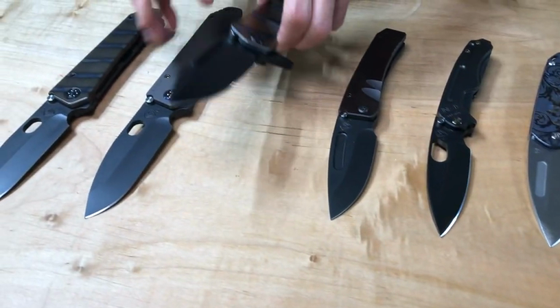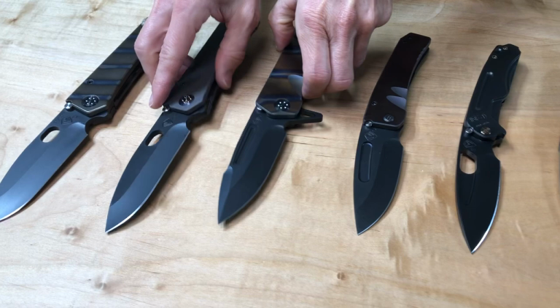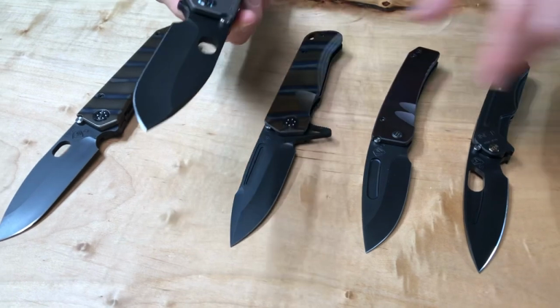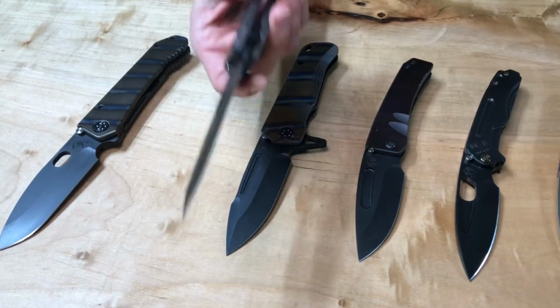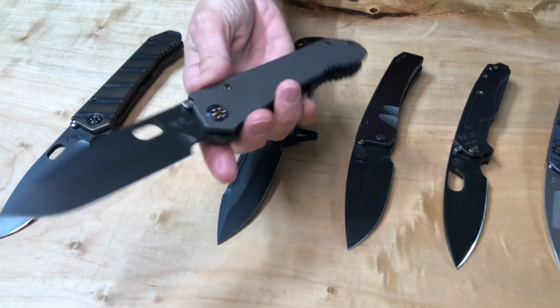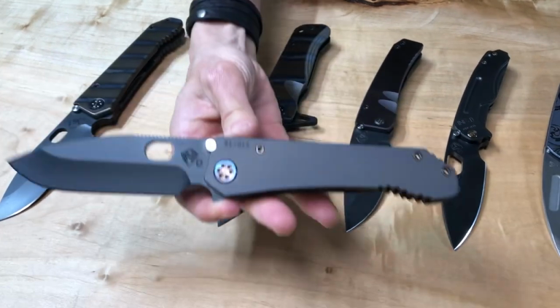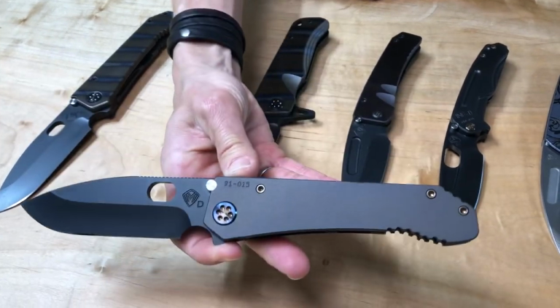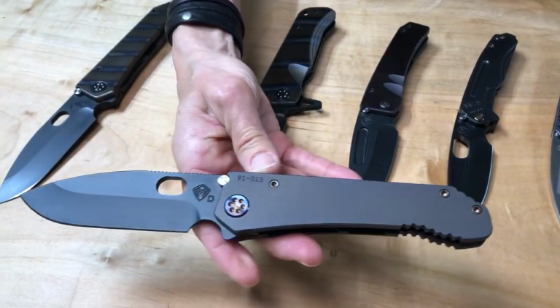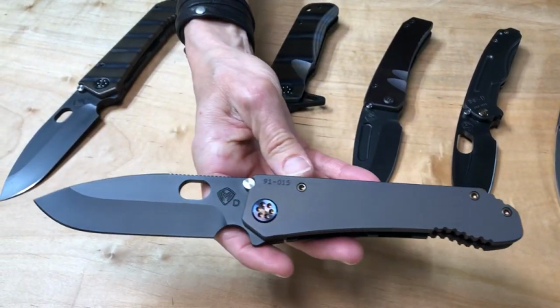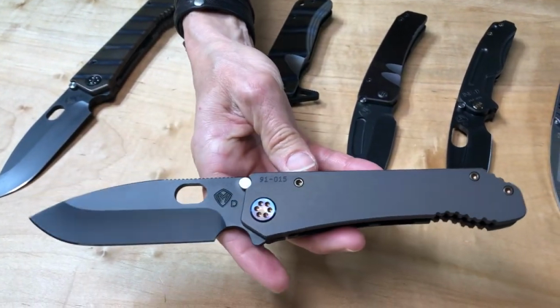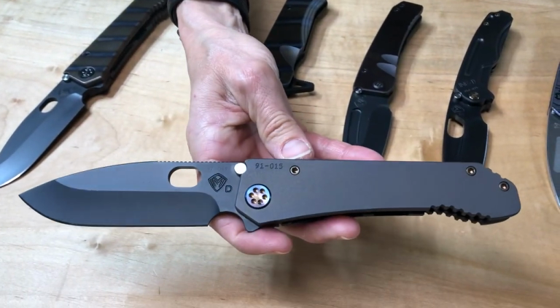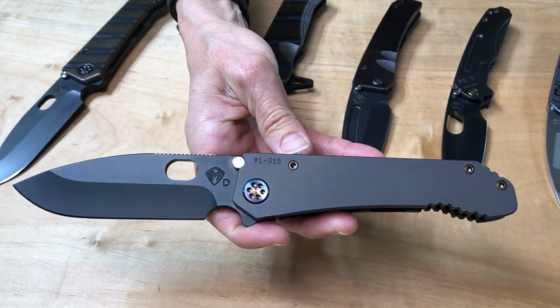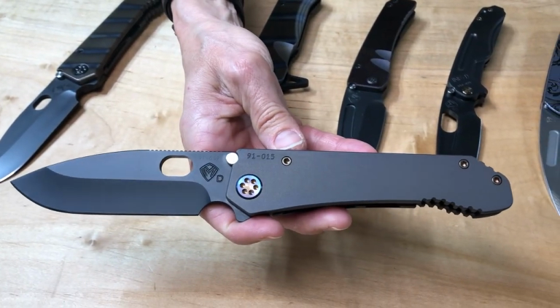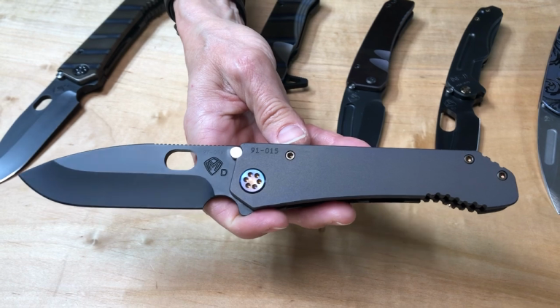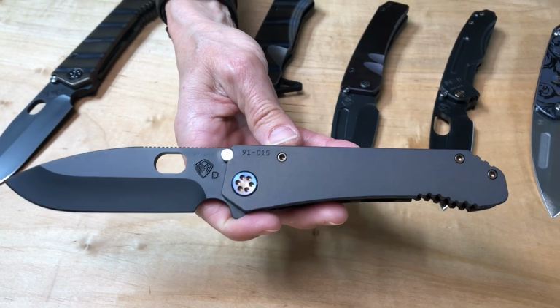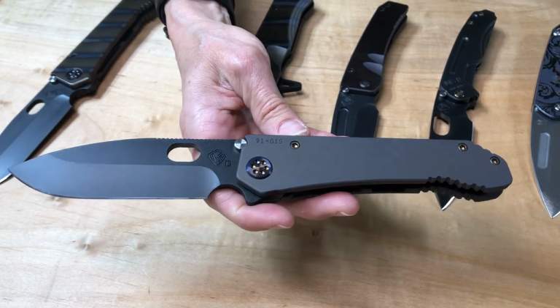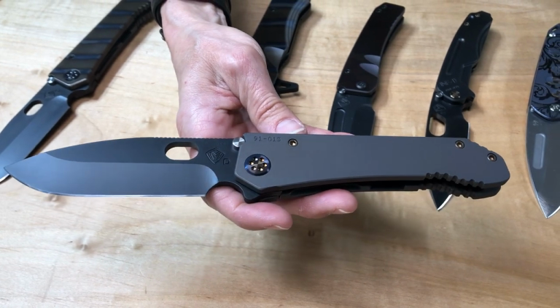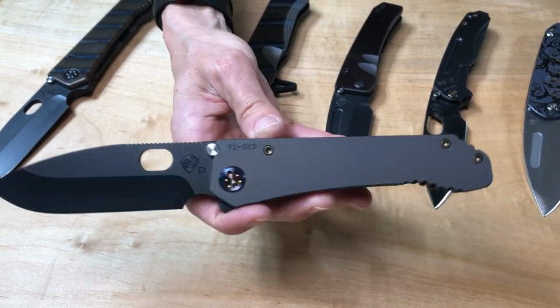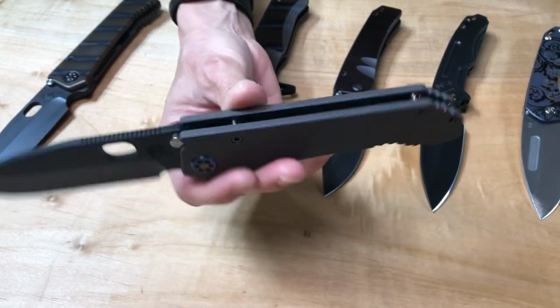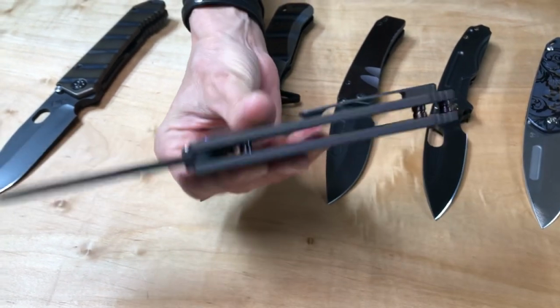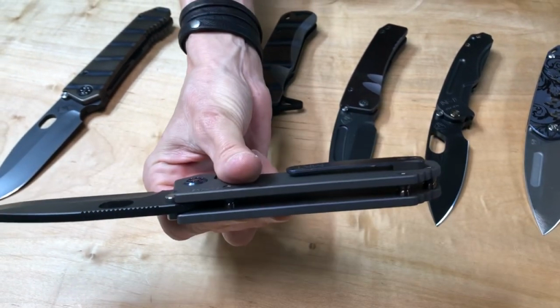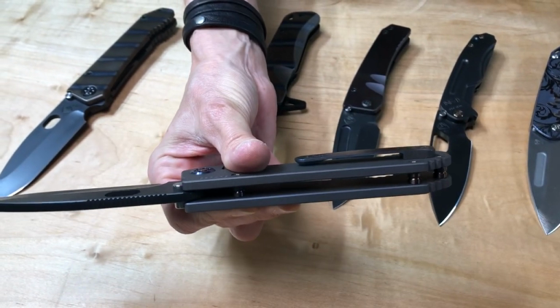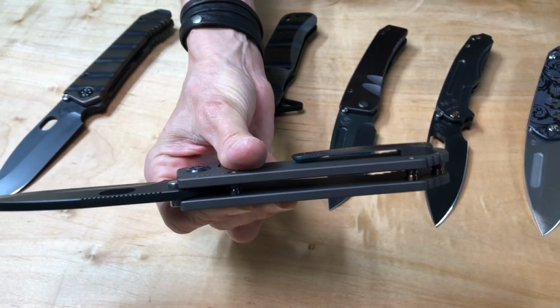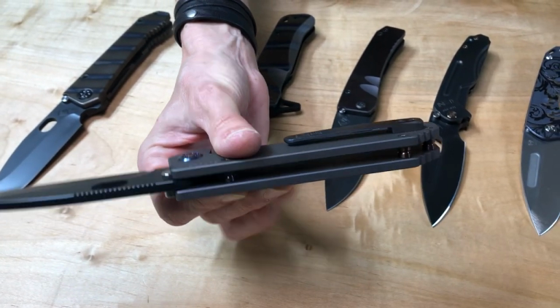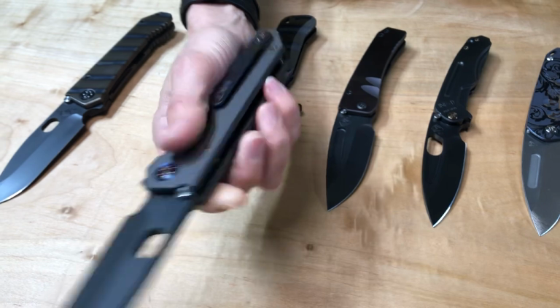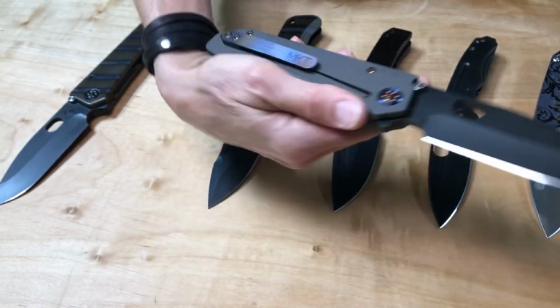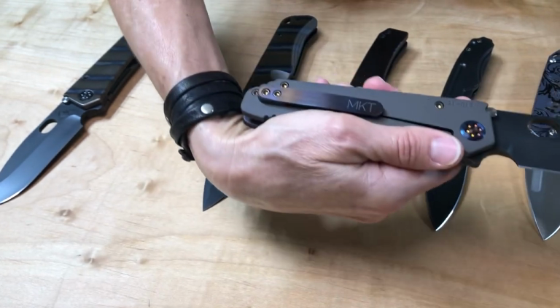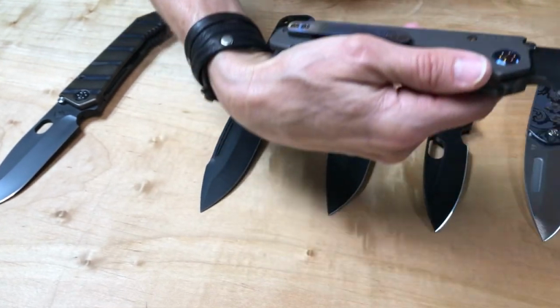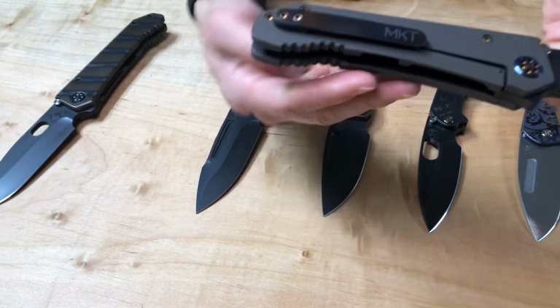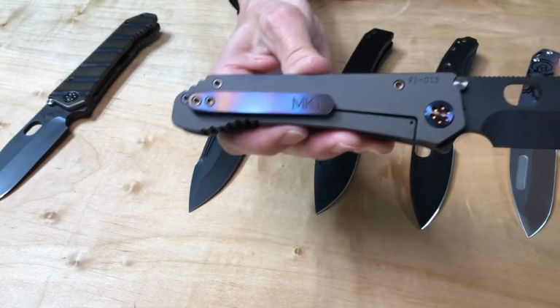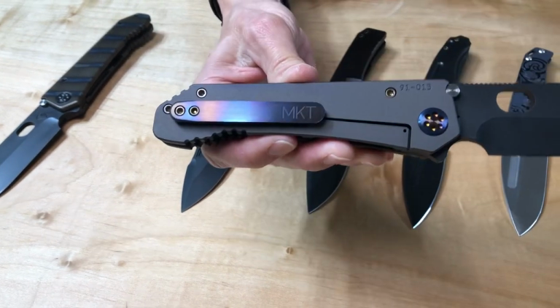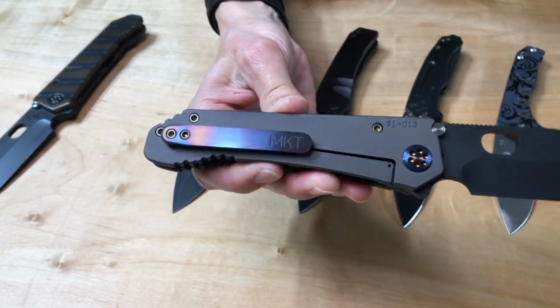187 drop point, all titanium. Lovely bronze to violet fade, matted out — so bead-blasted flamed hardware. Again, you can see the spacers. Brushed and flamed clip — that popsicle-style clip.